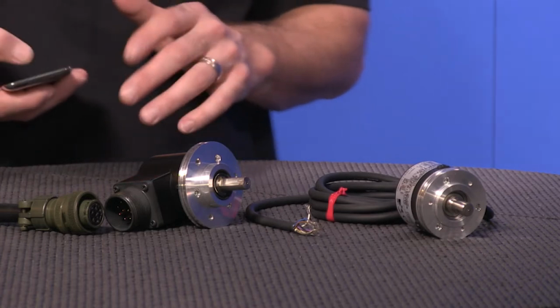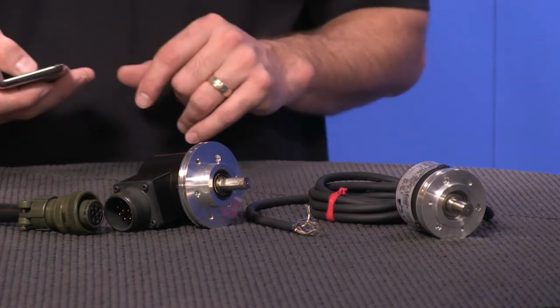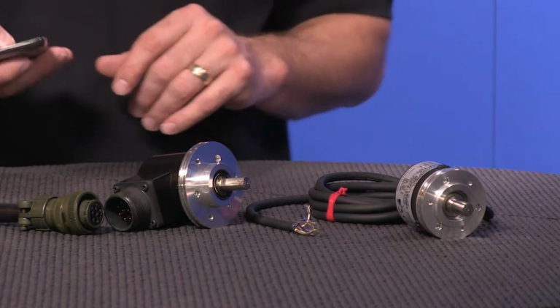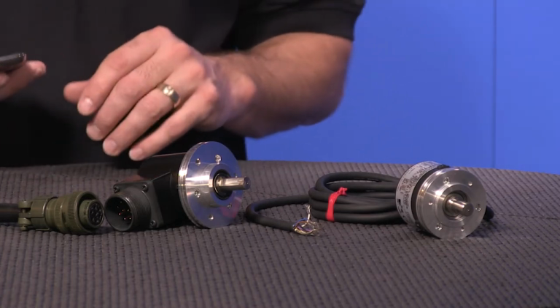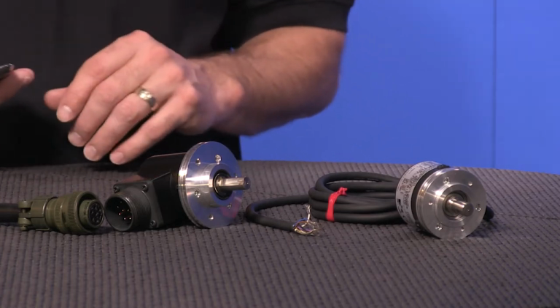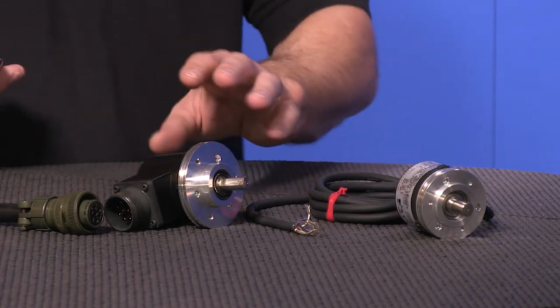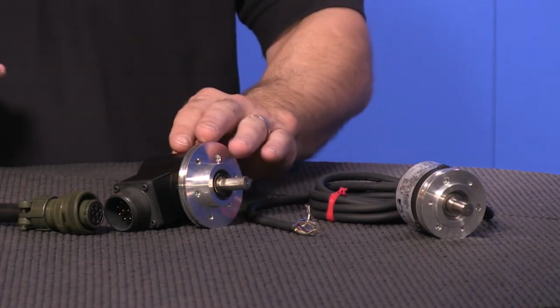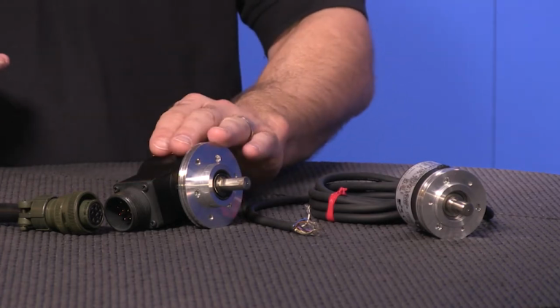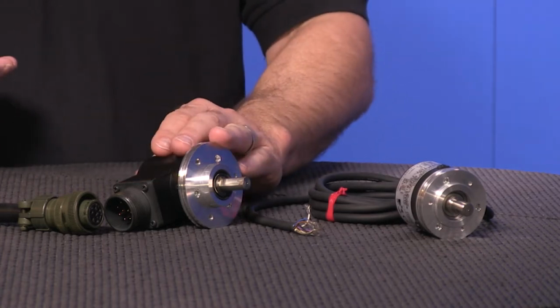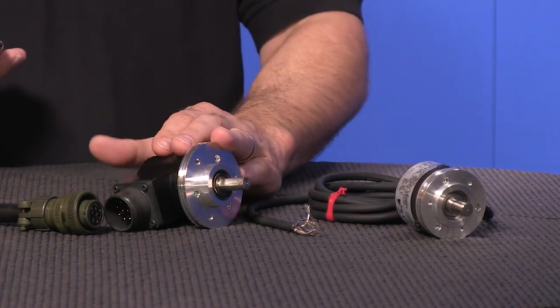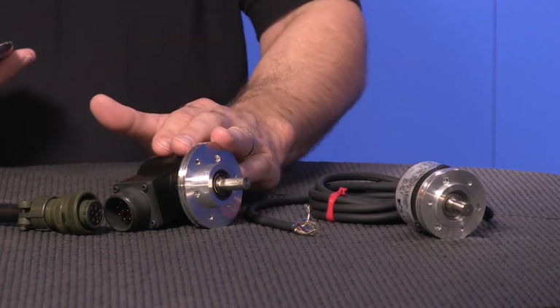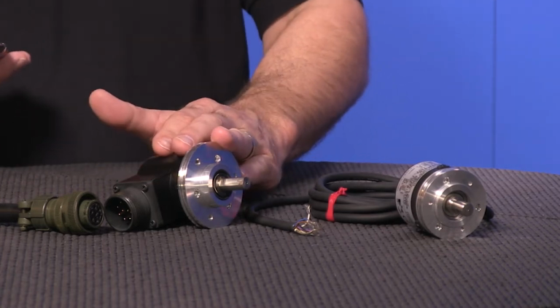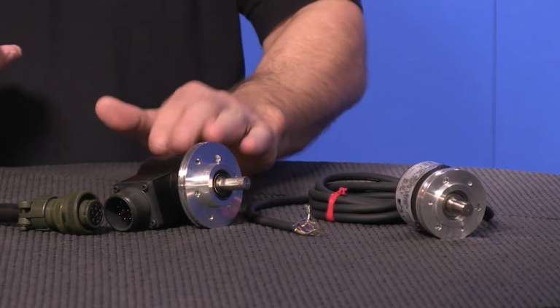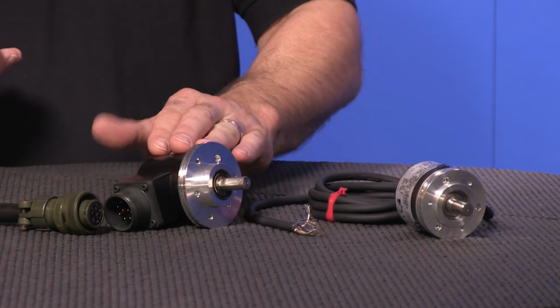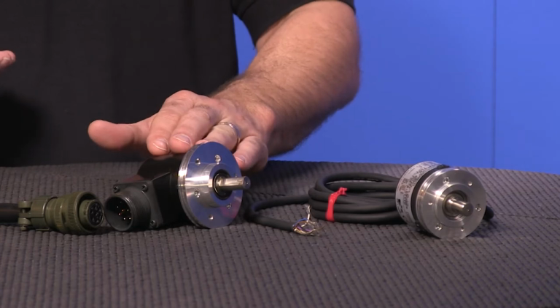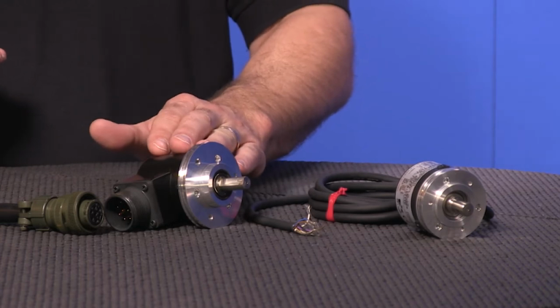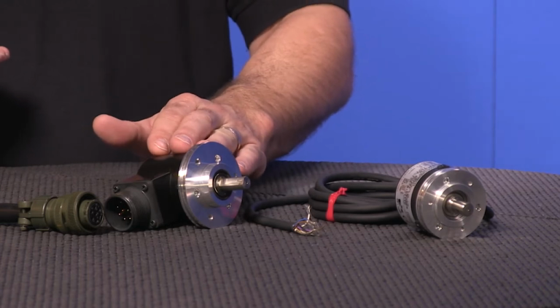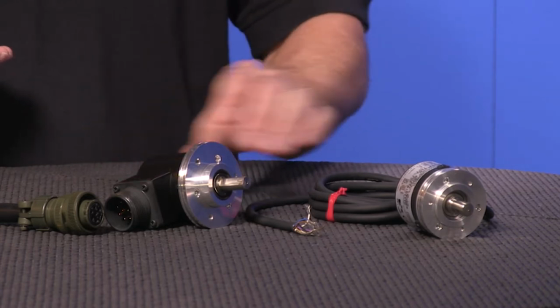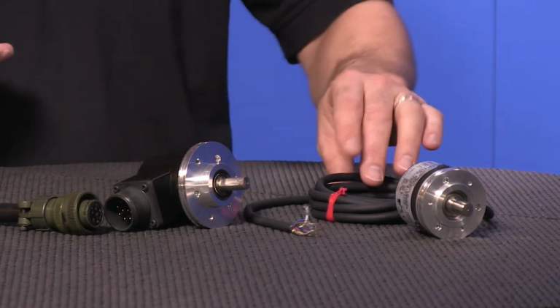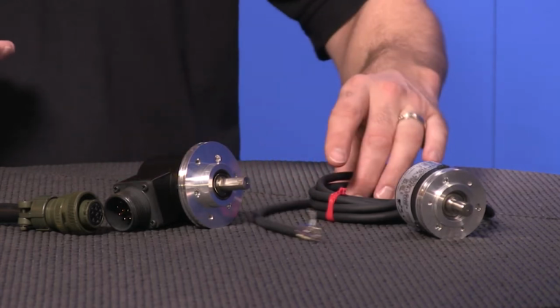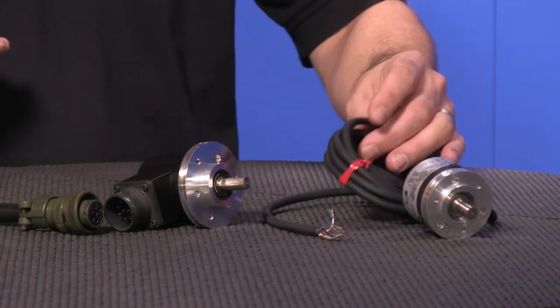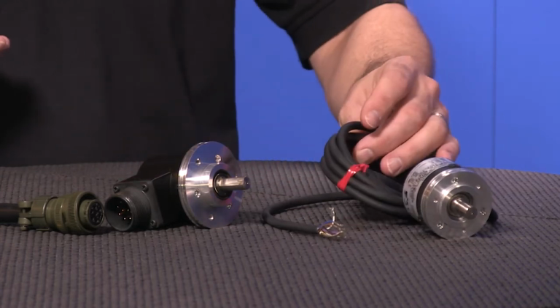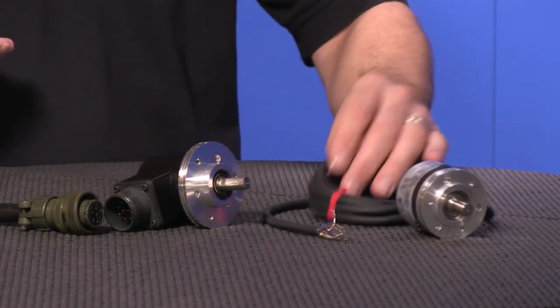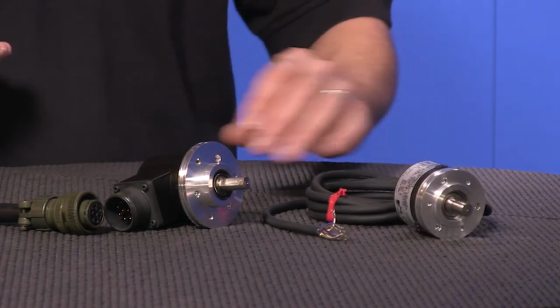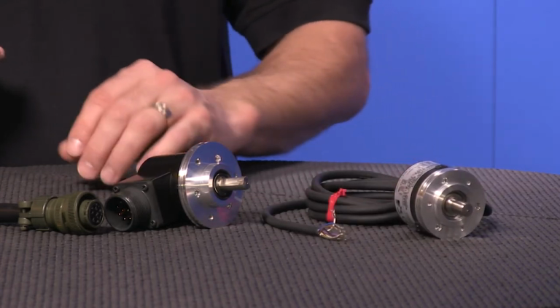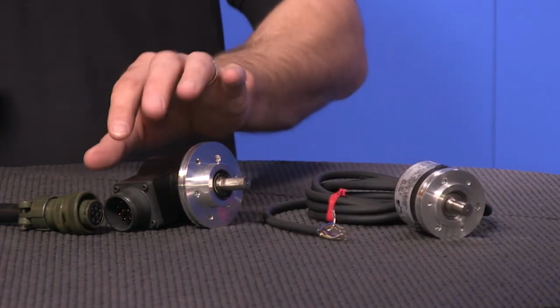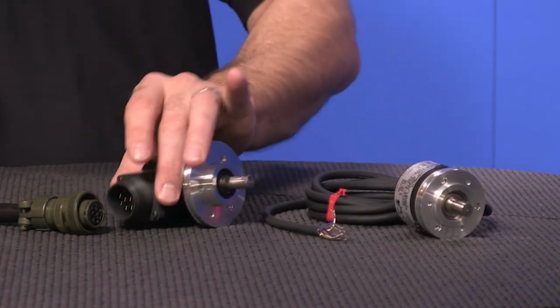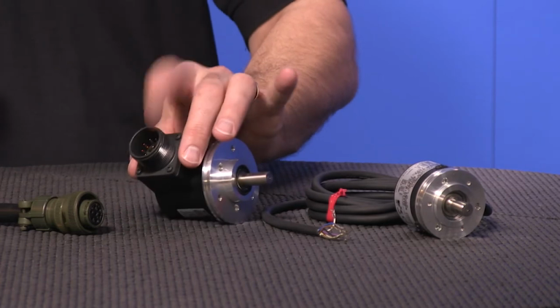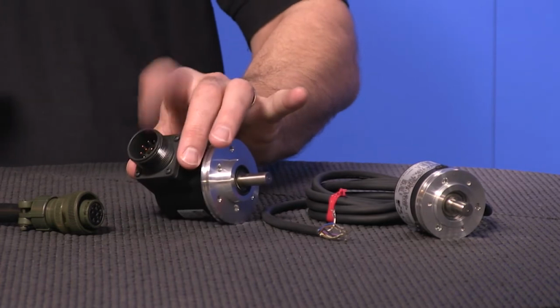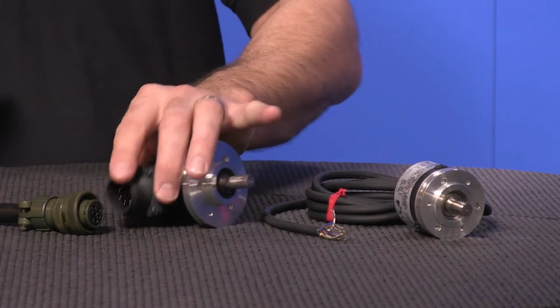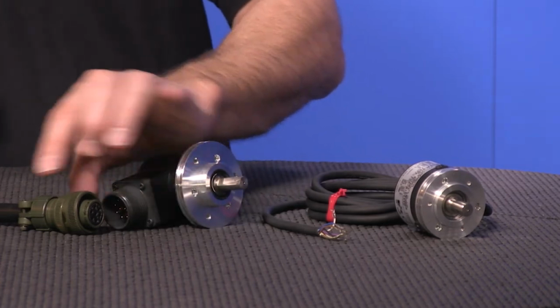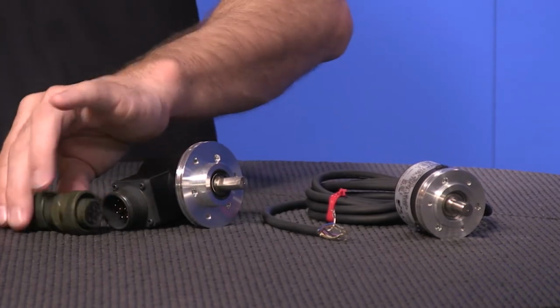The features of these Koyo encoders: all Koyo encoders are made of reinforced aluminum die-cast casing and come equipped with a 2-meter cable or a military-style connector.